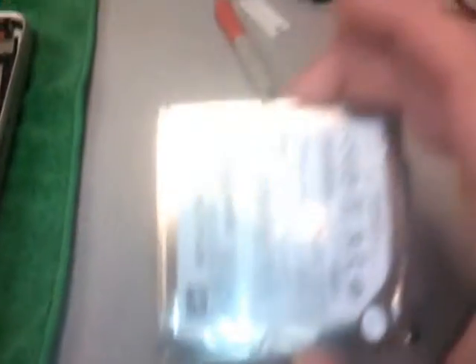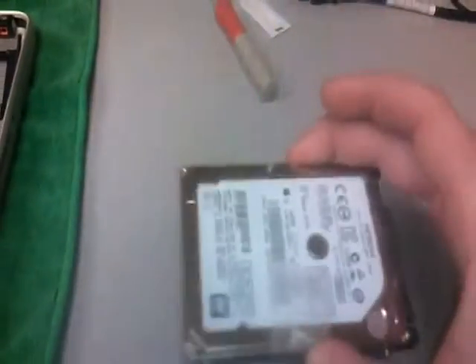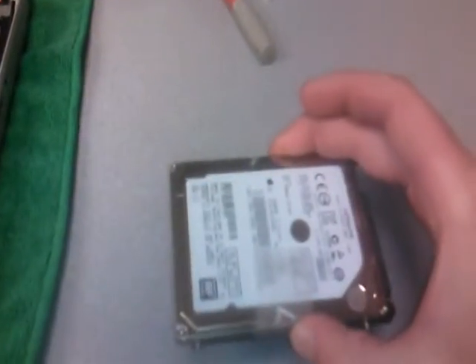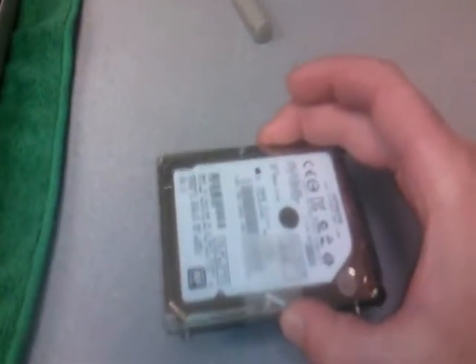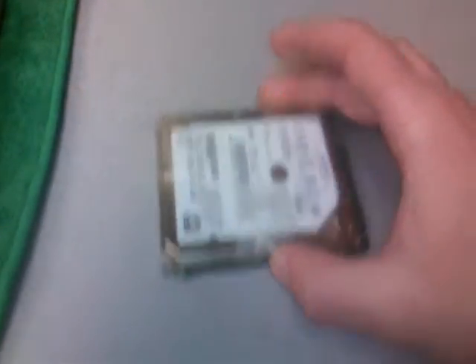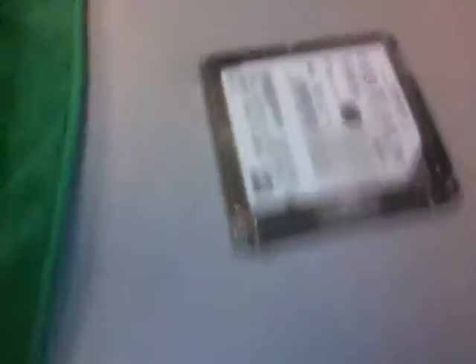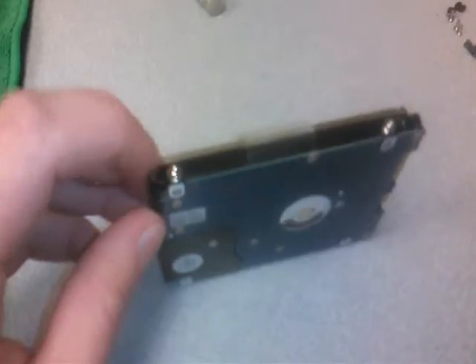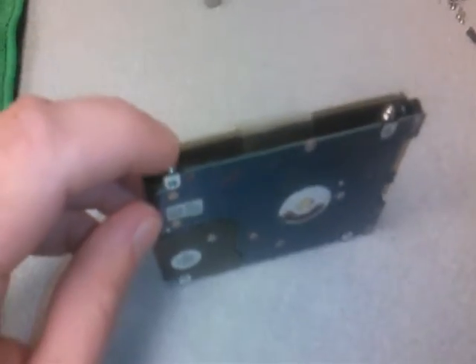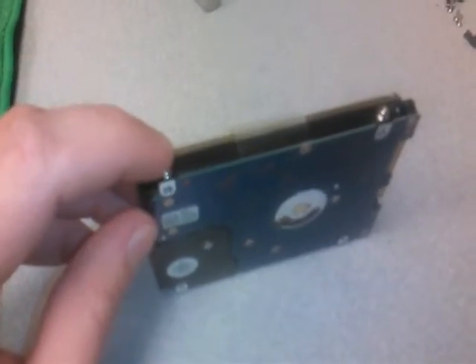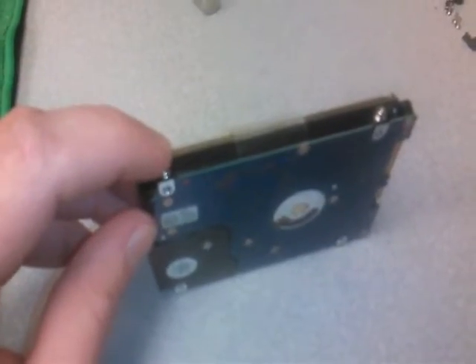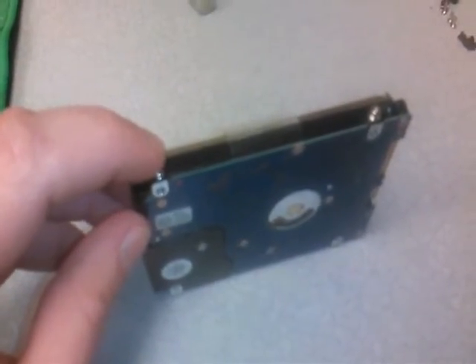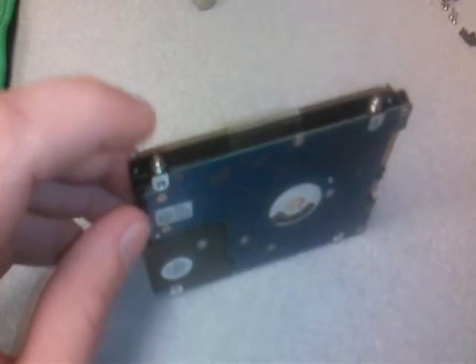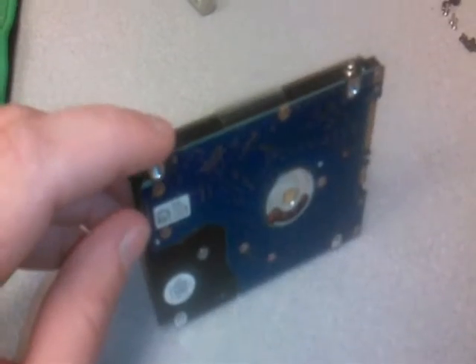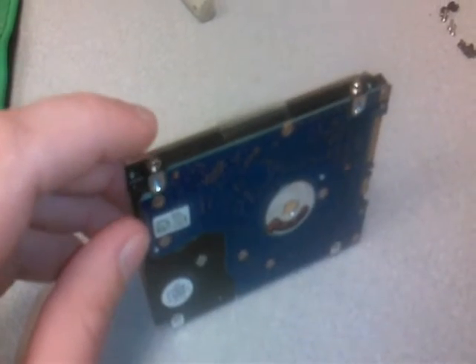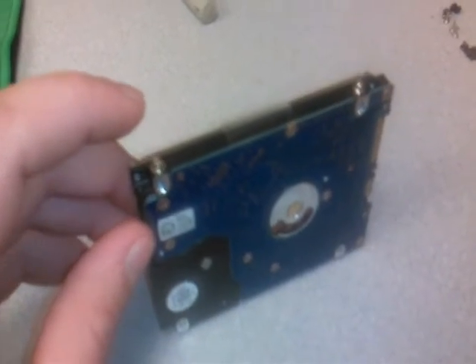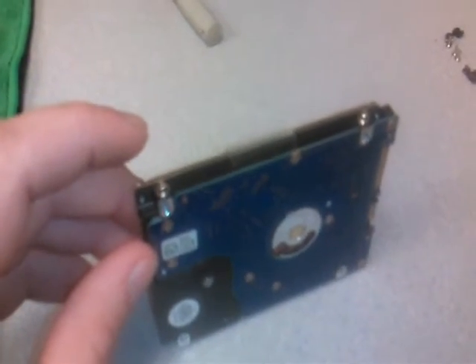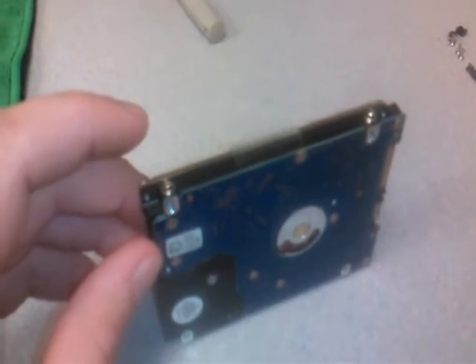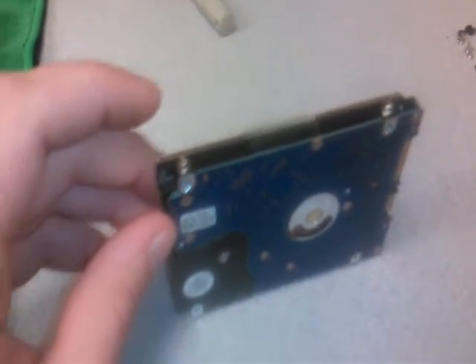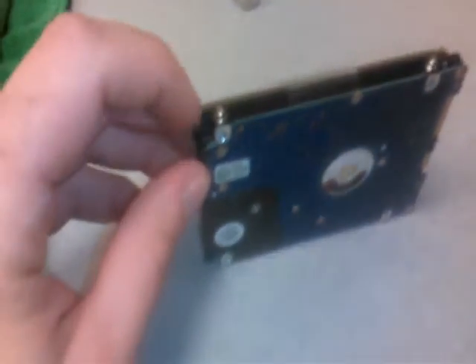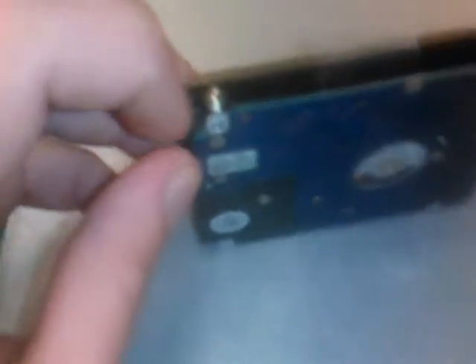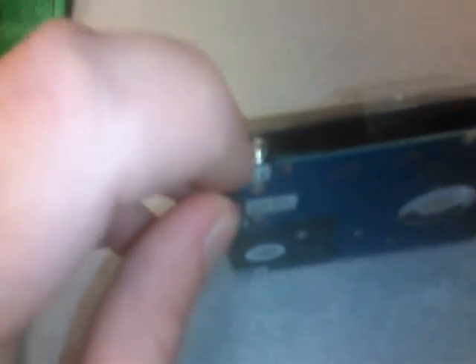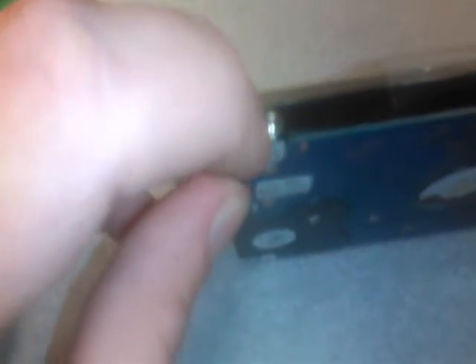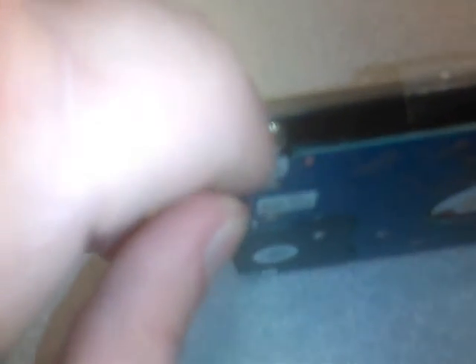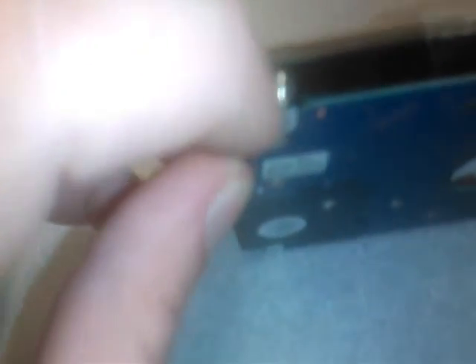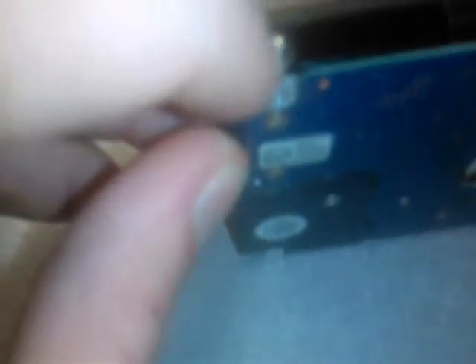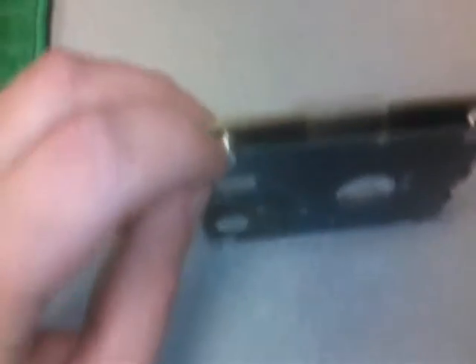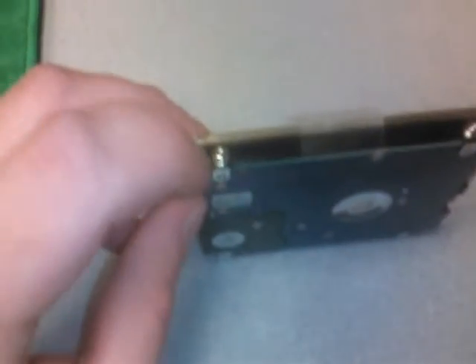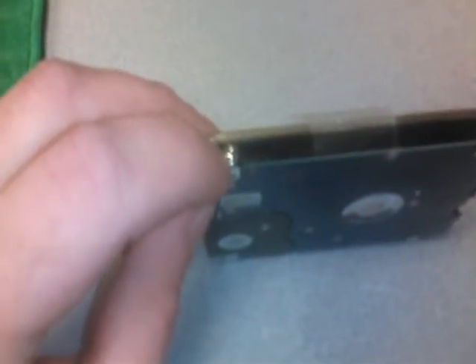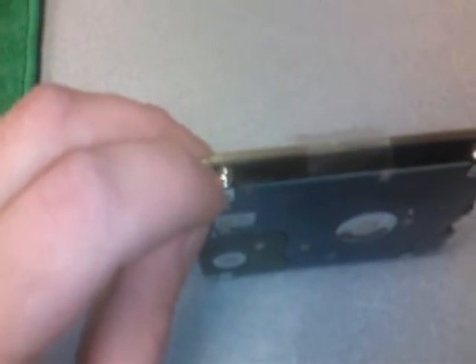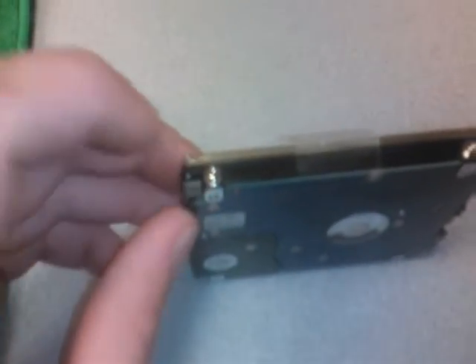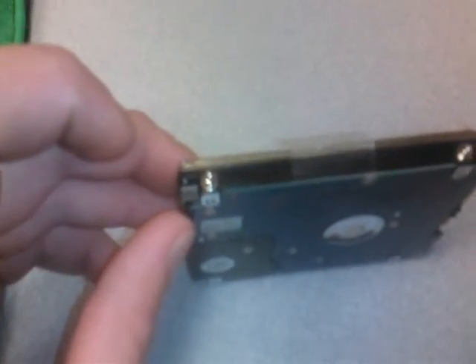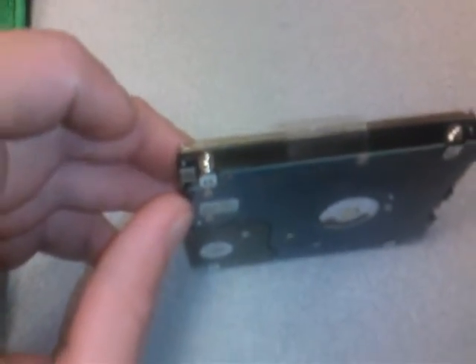To replace this with a new drive, you need to remove these screws from the original hard drive and put them in the new hard drive before reinstalling it. These screws are Torx. You might be able to get them out with a small pair of pliers as well.